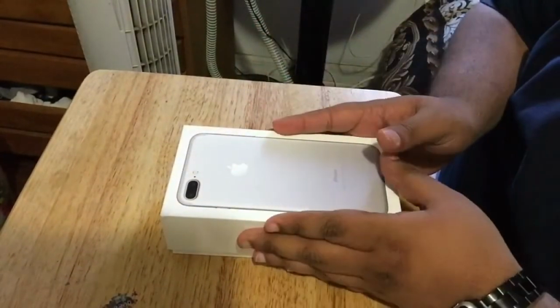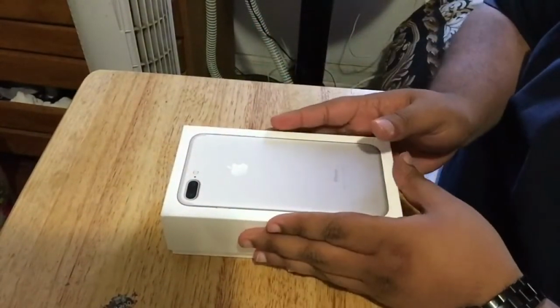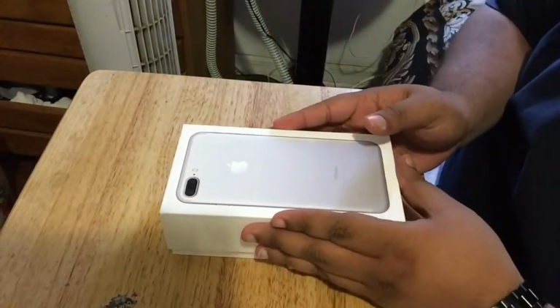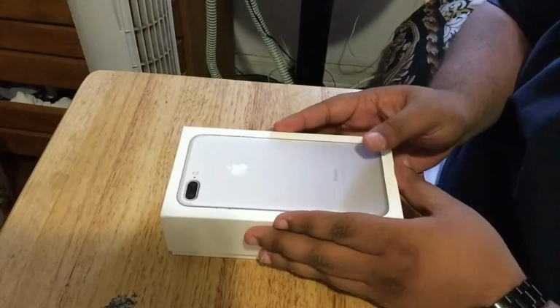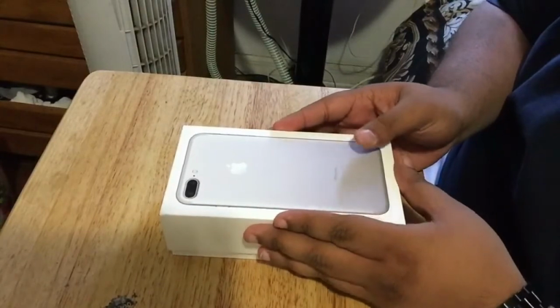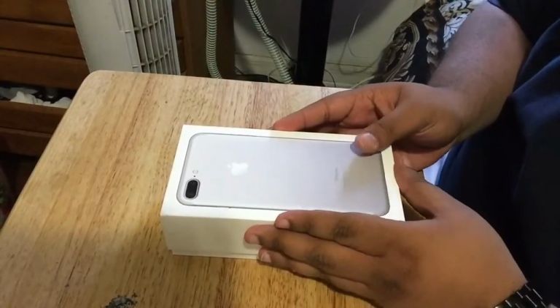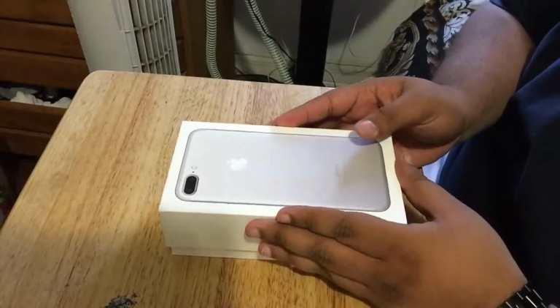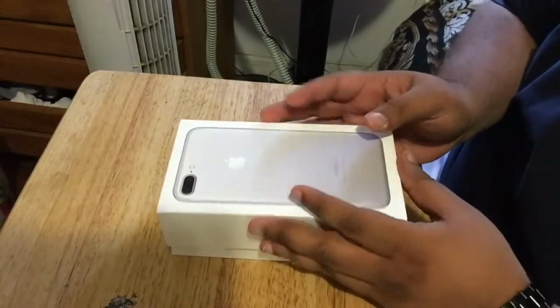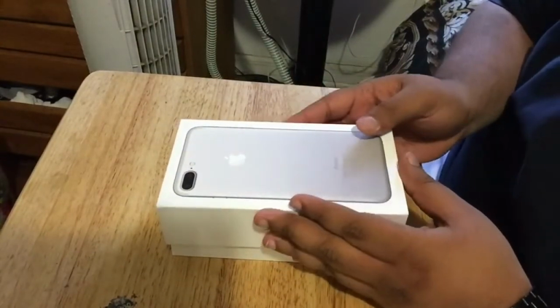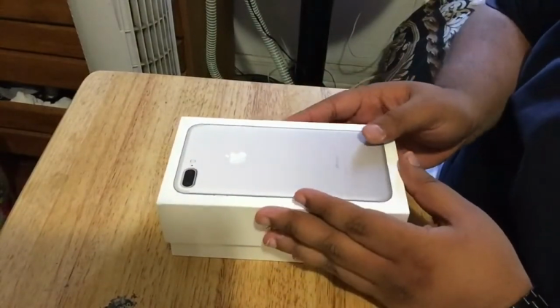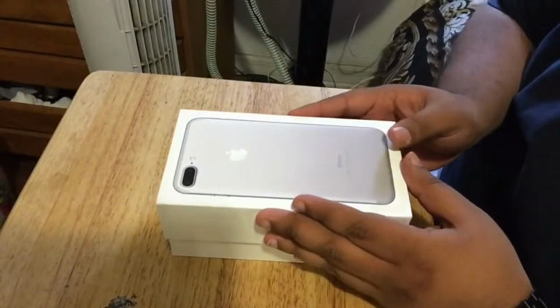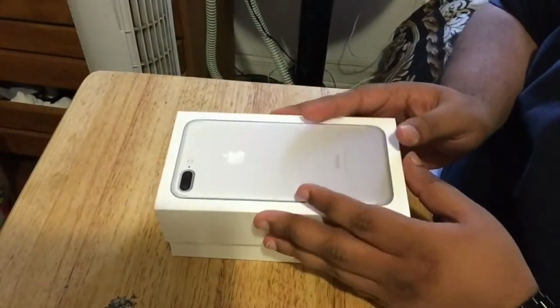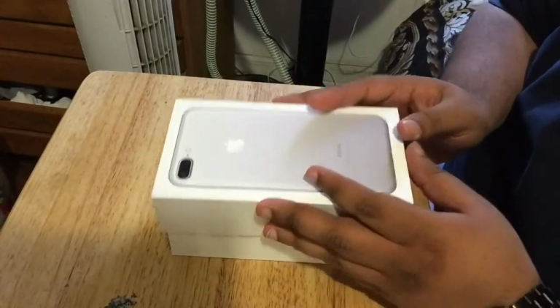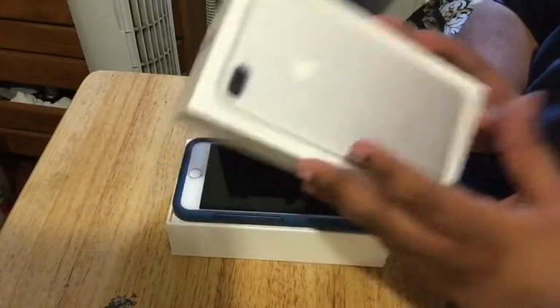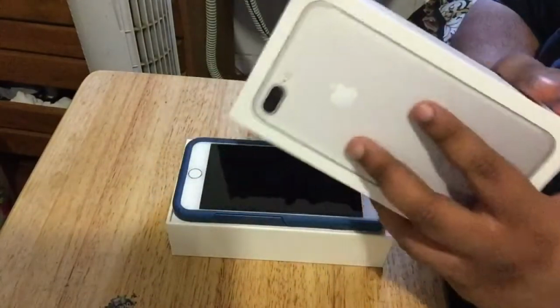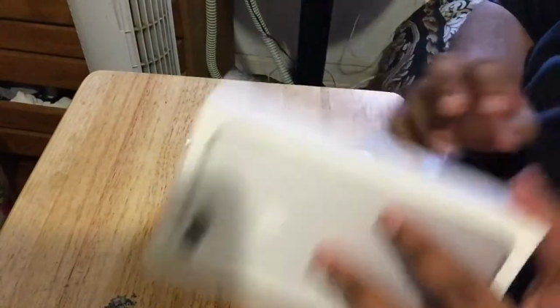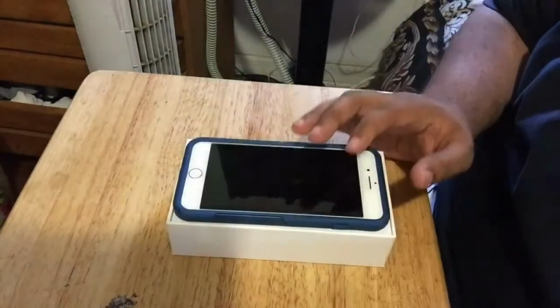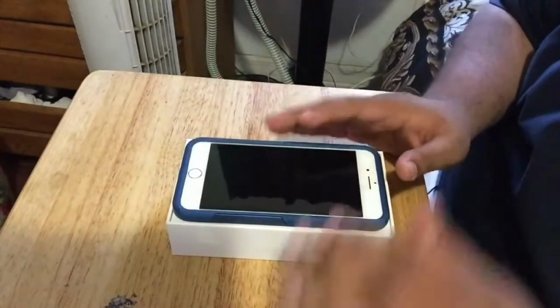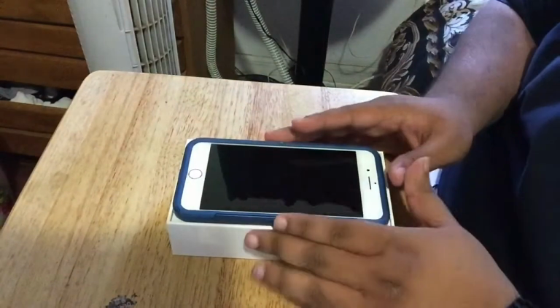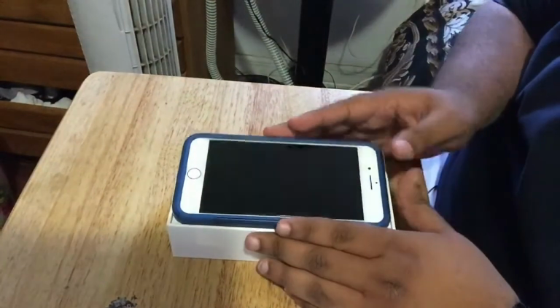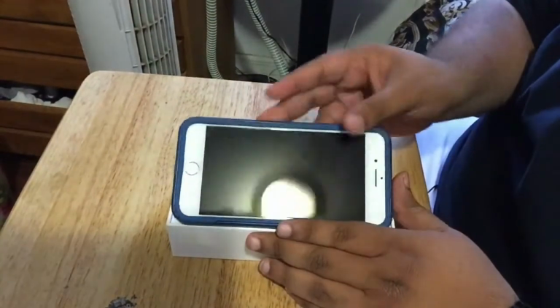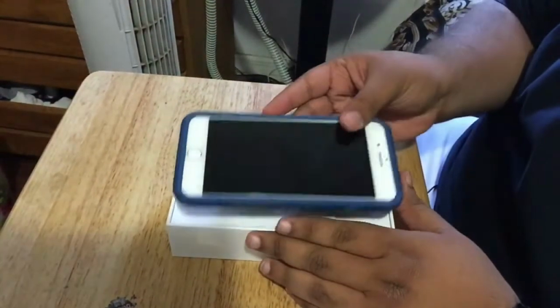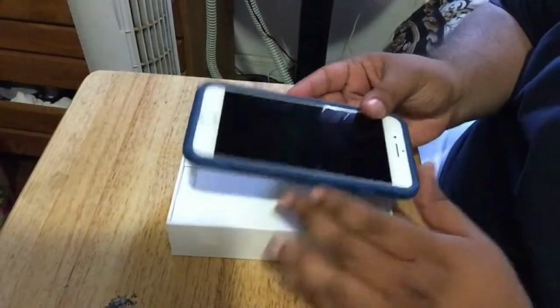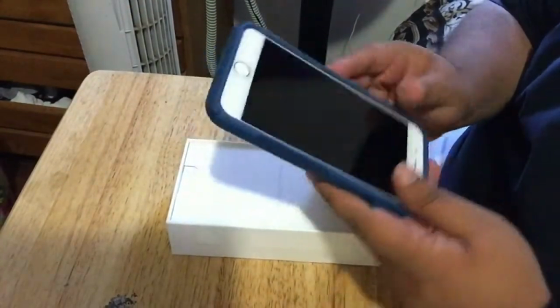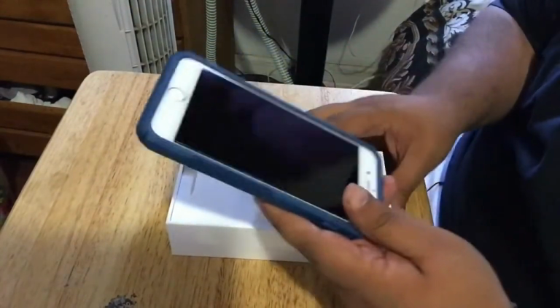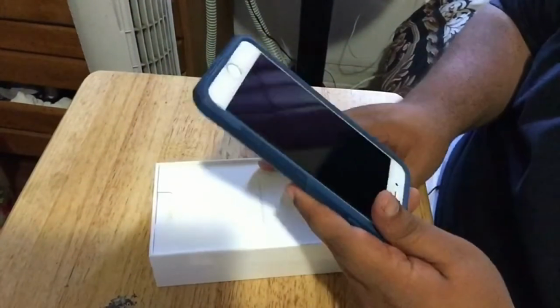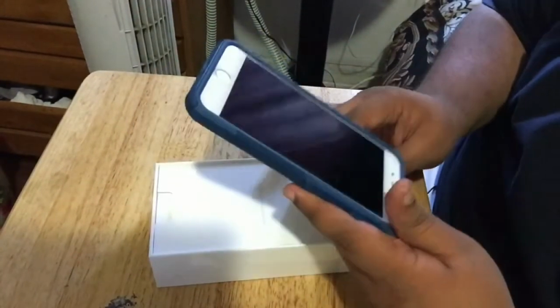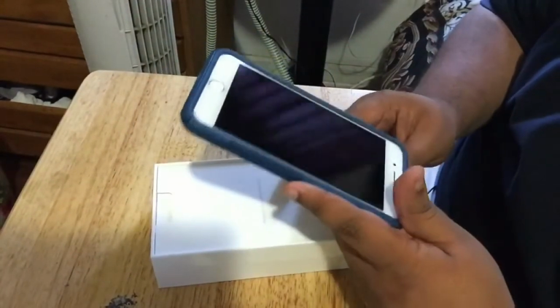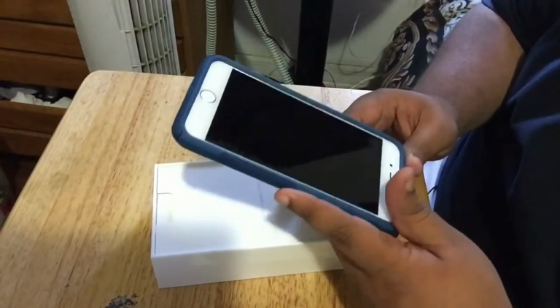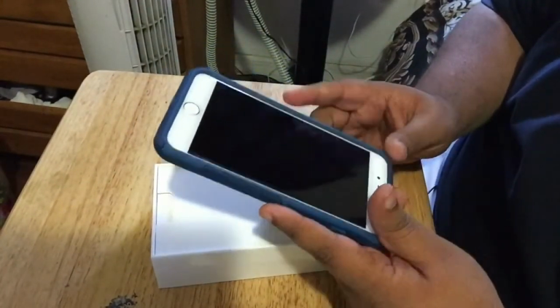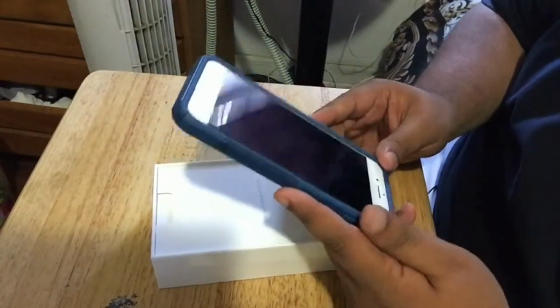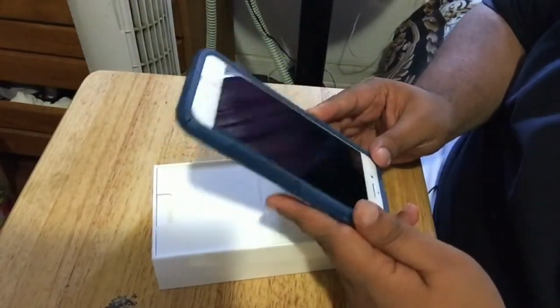Let's go ahead and open it up — hello, with a little angelic music playing. Let's open this up. It has a case? No, I'm just kidding — I kind of cheated and already put a case on it.